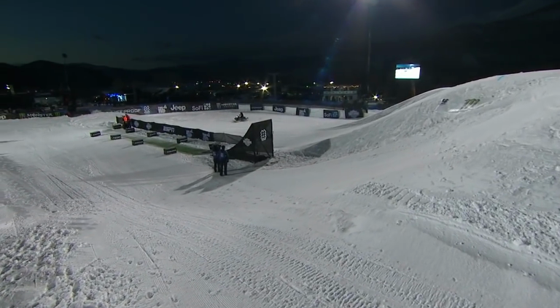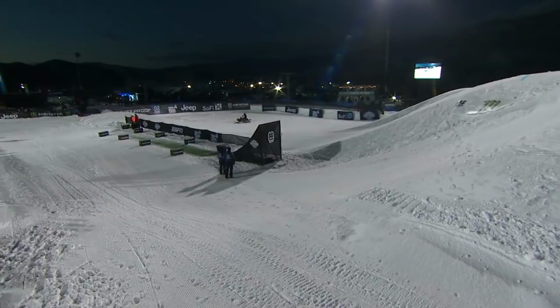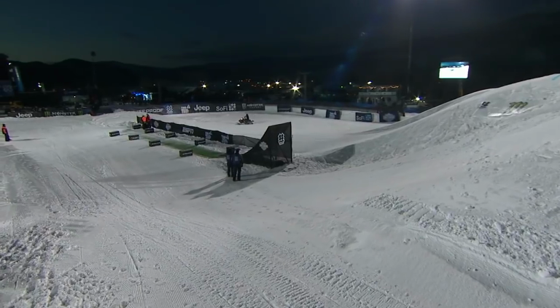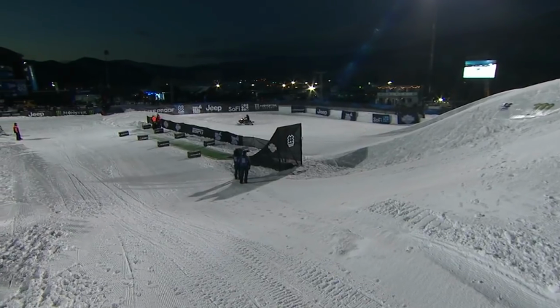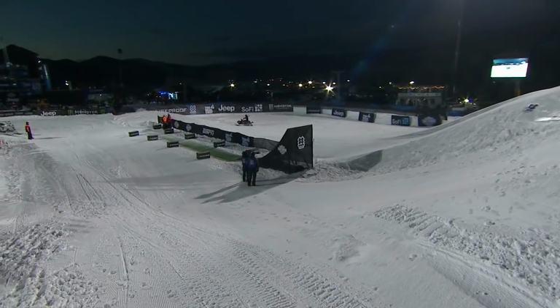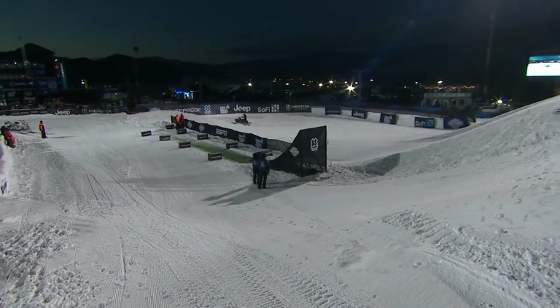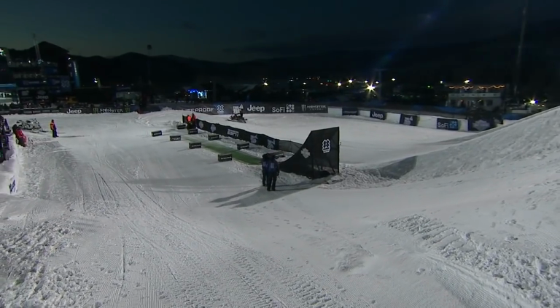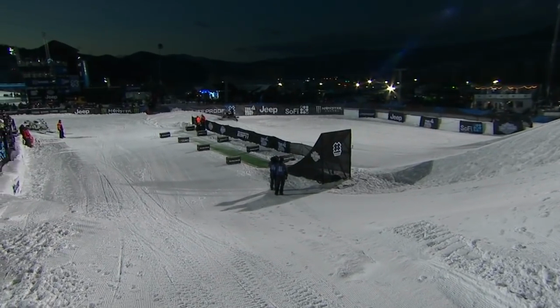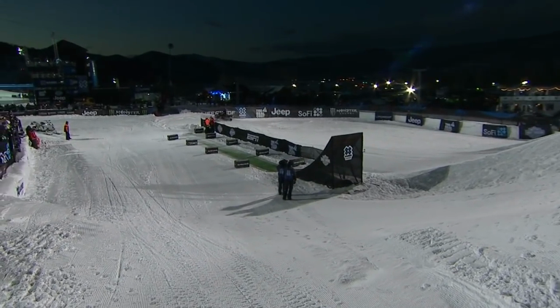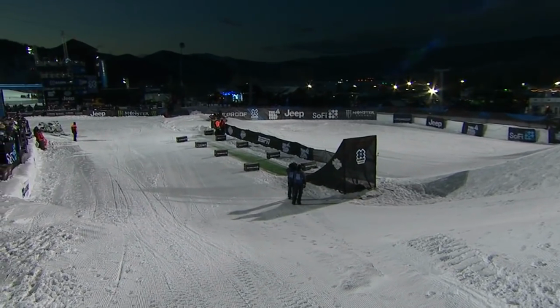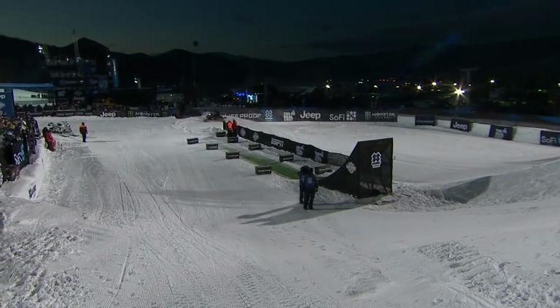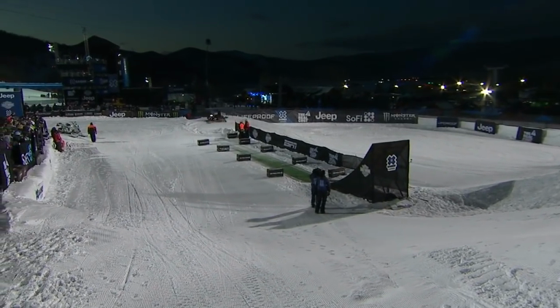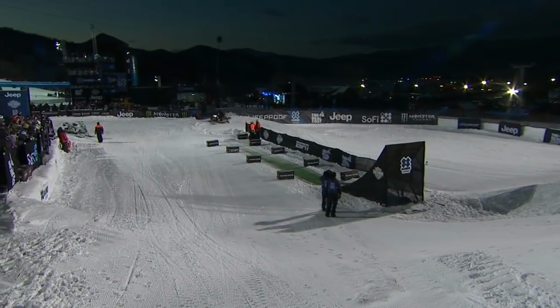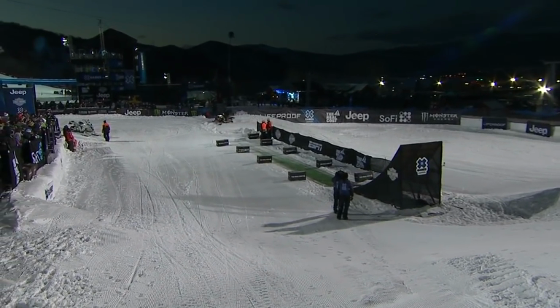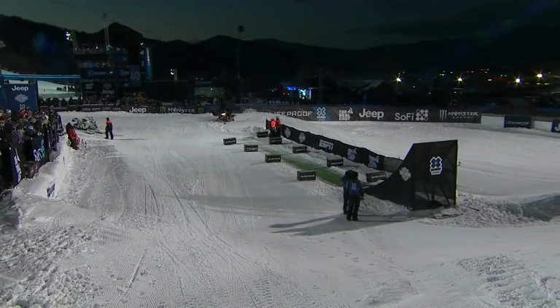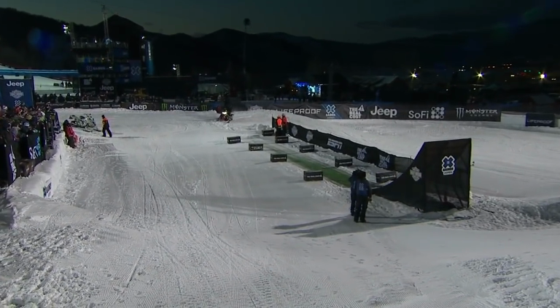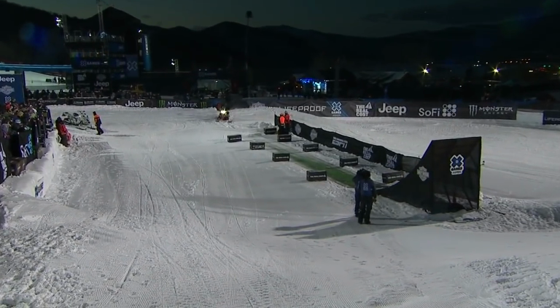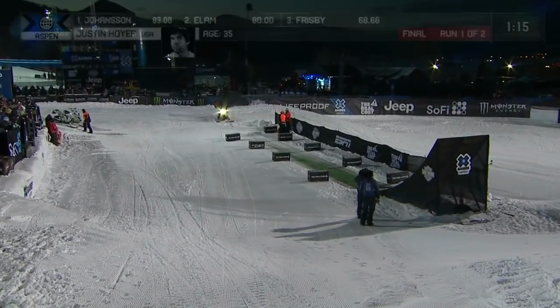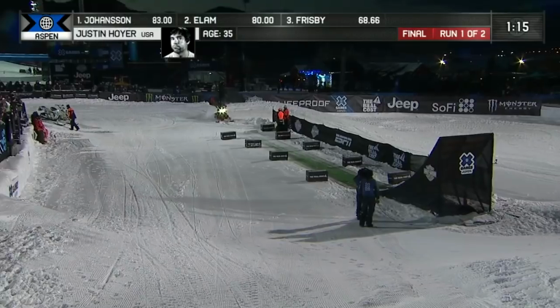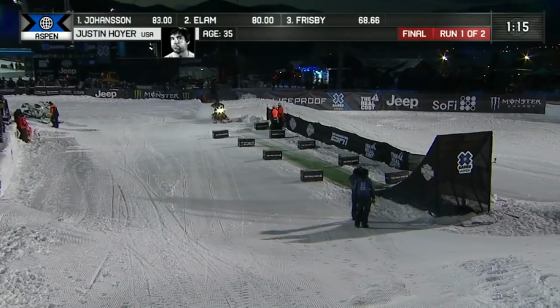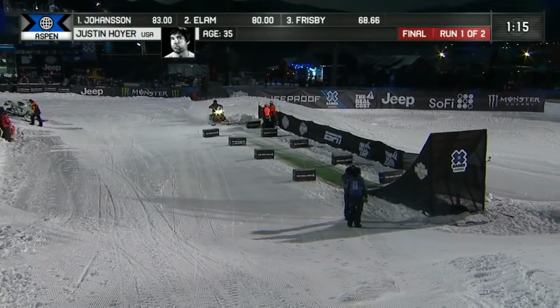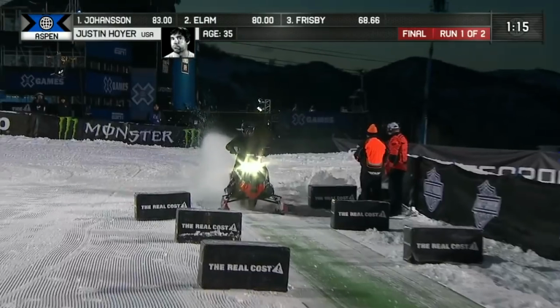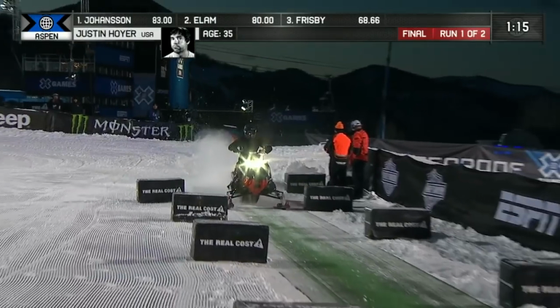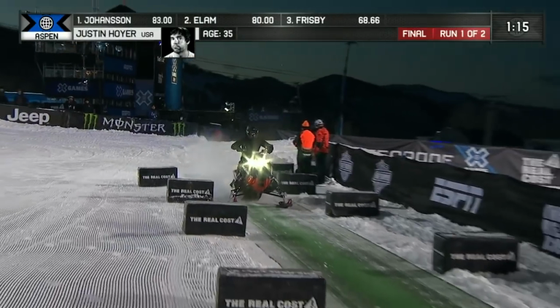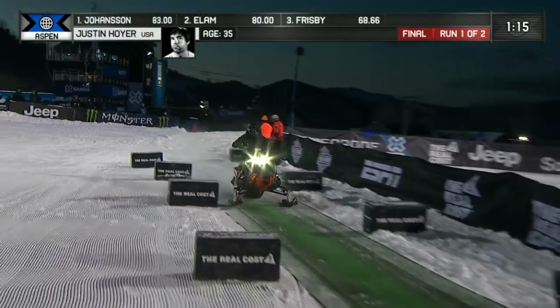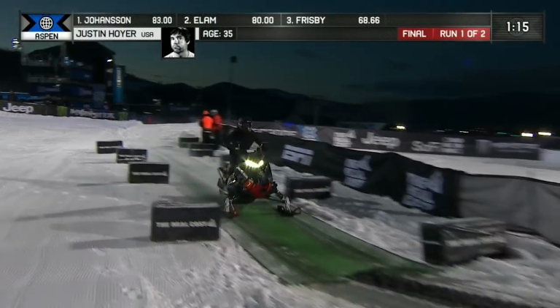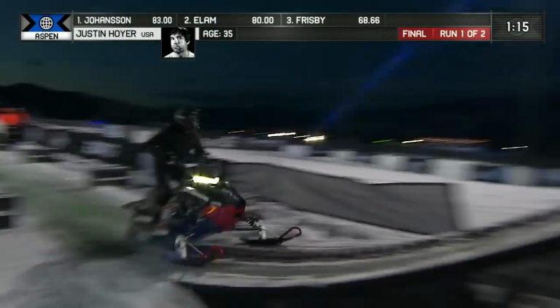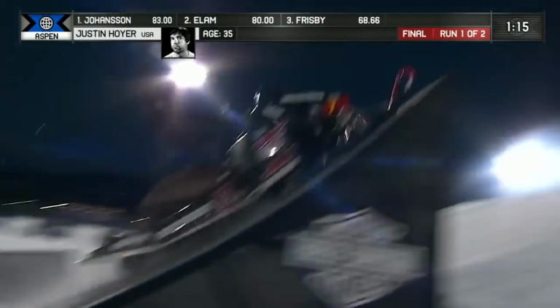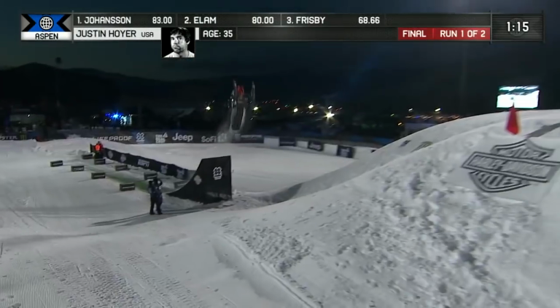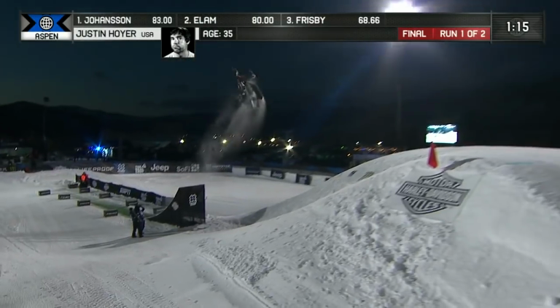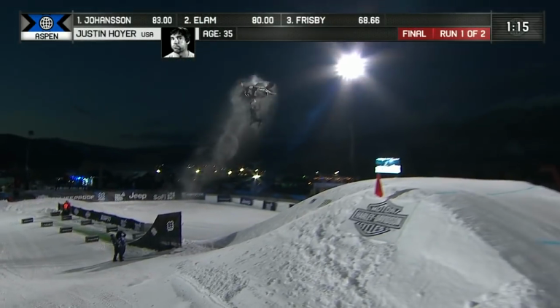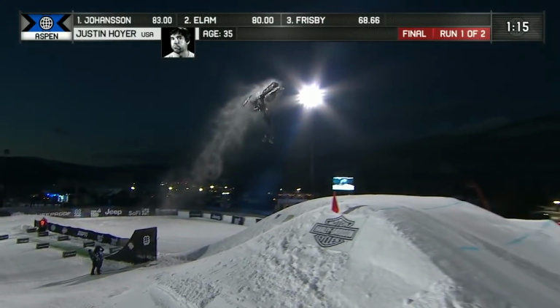Time starts when they leave the lip of the first jump. See him coming around the turn here, going into the end run, and we'll see what Justin Hoyer can get done here in round number one.